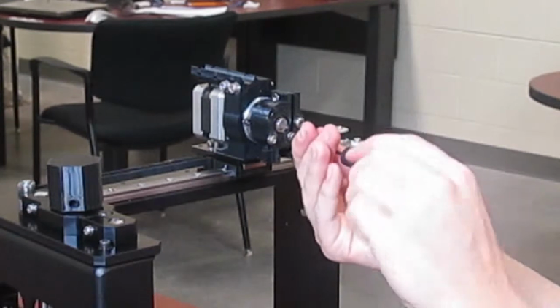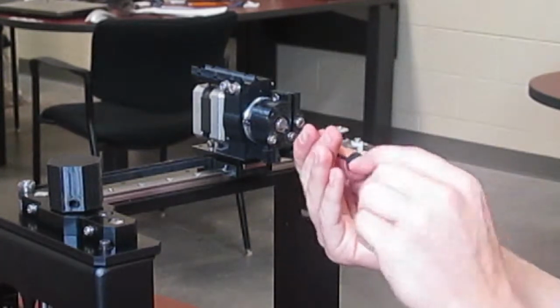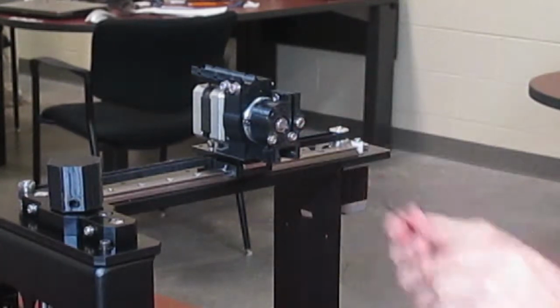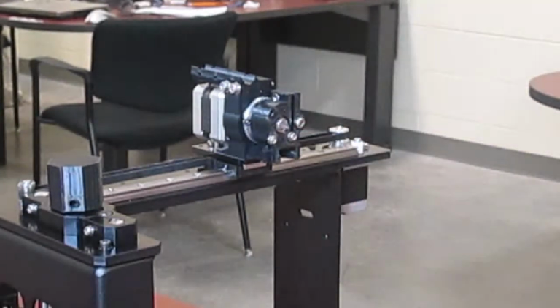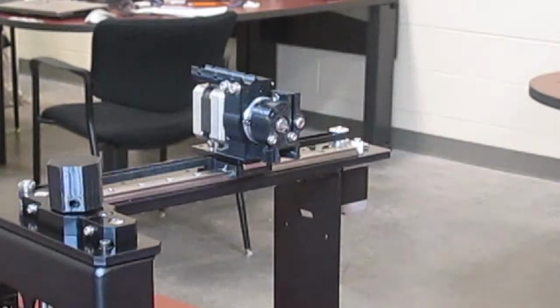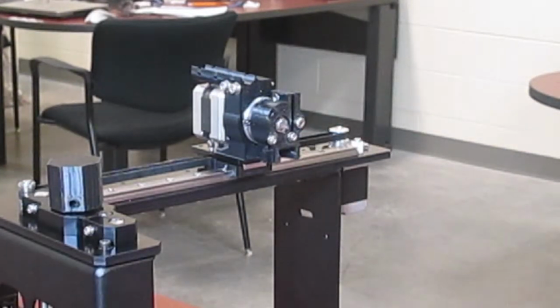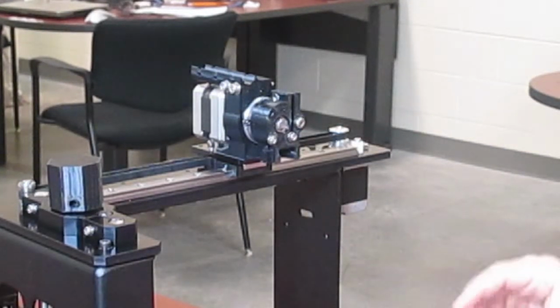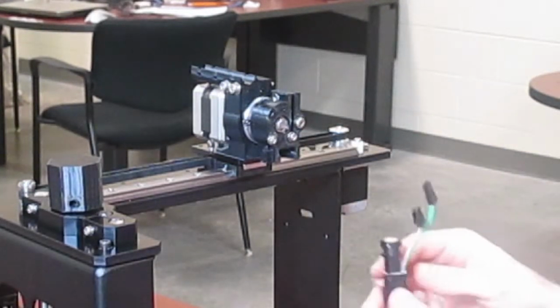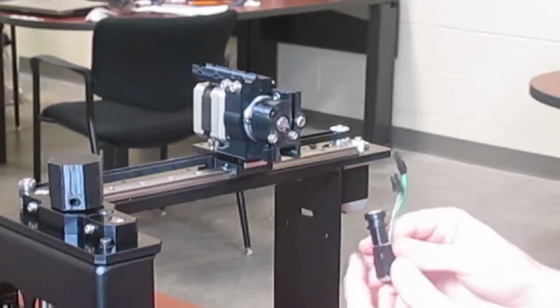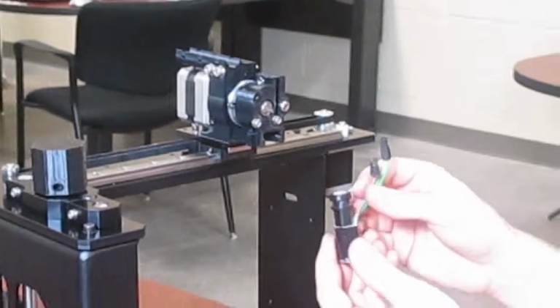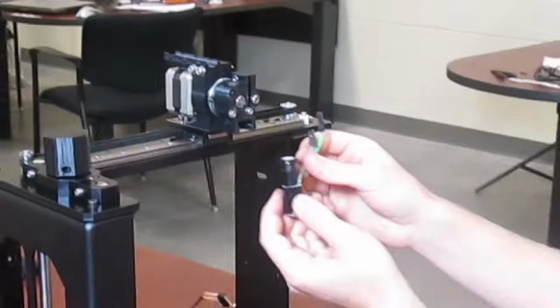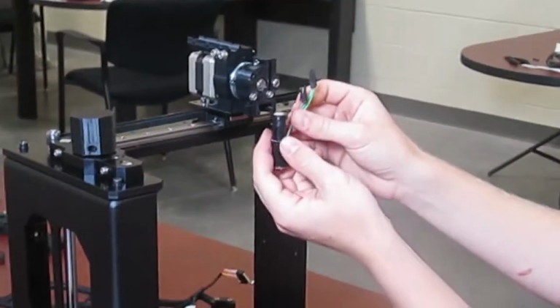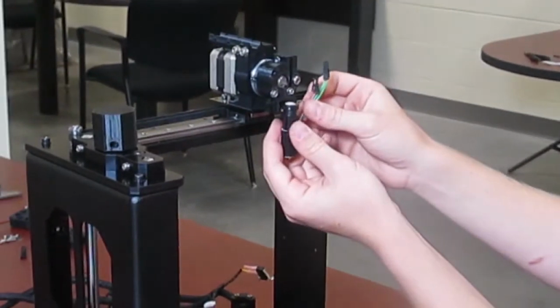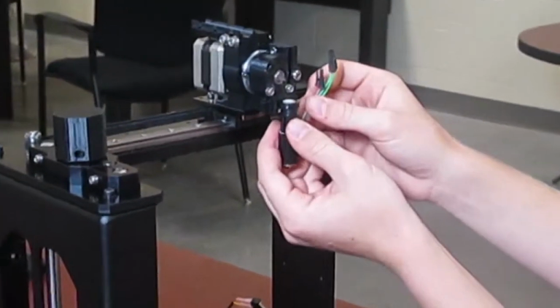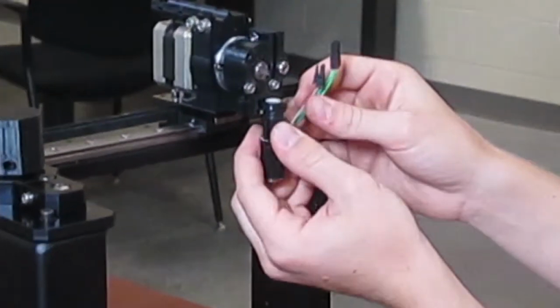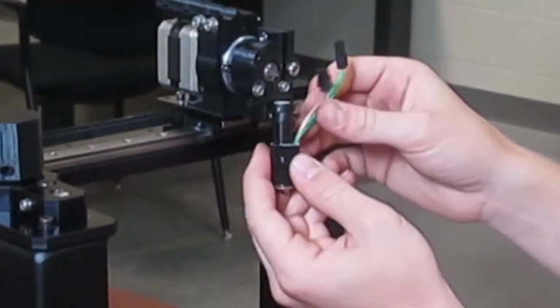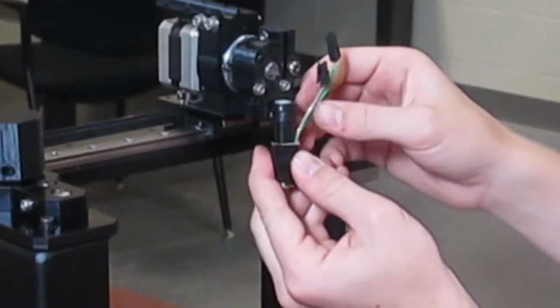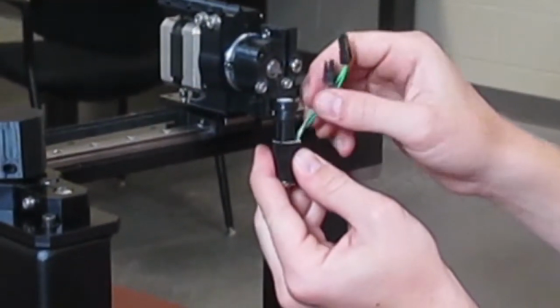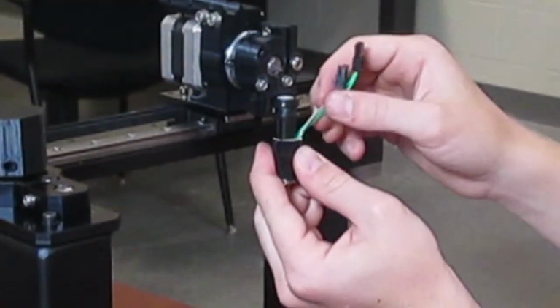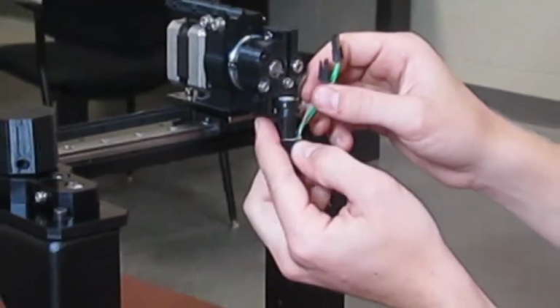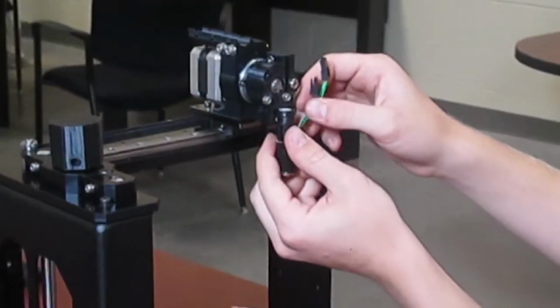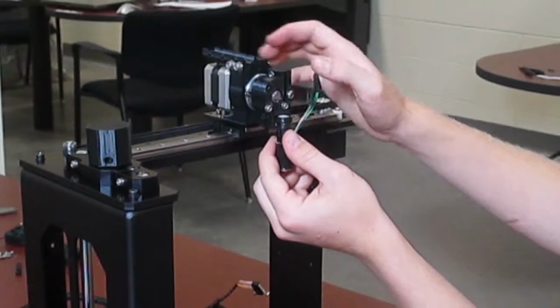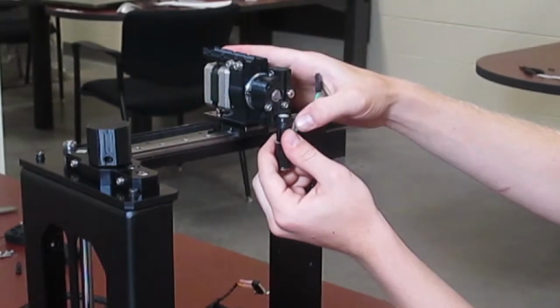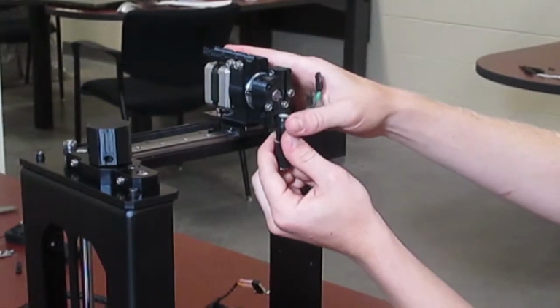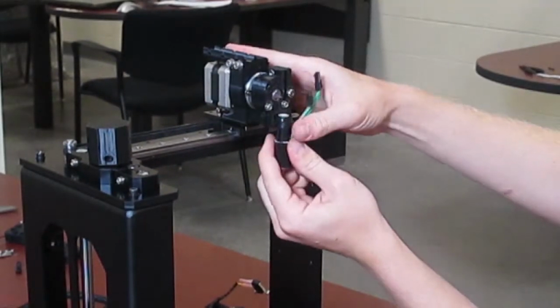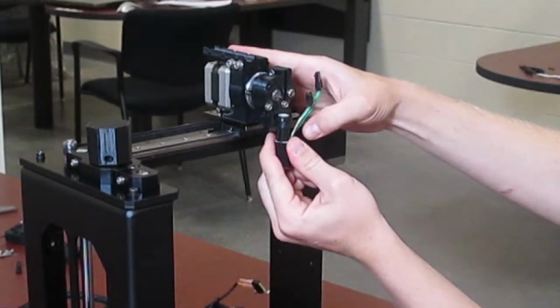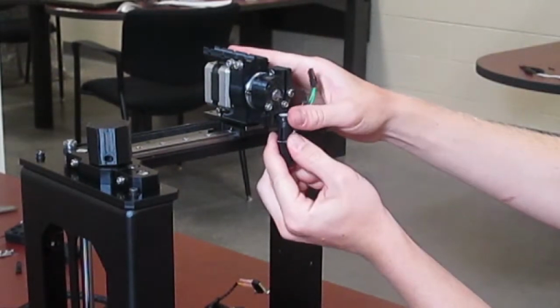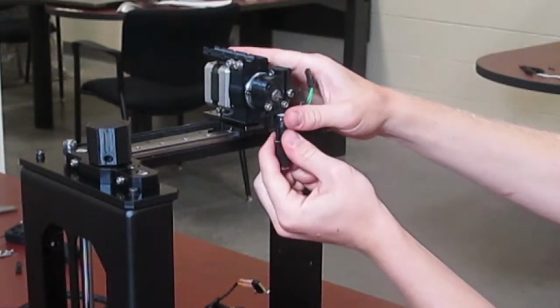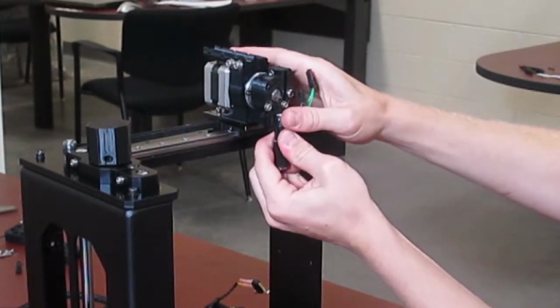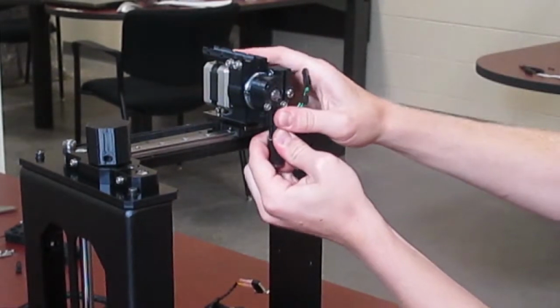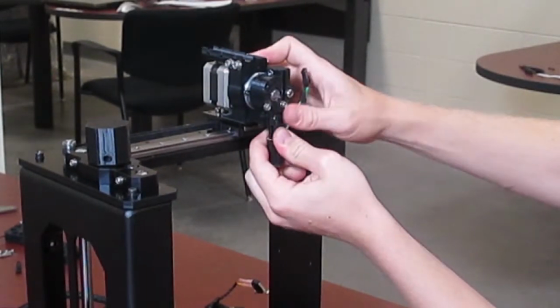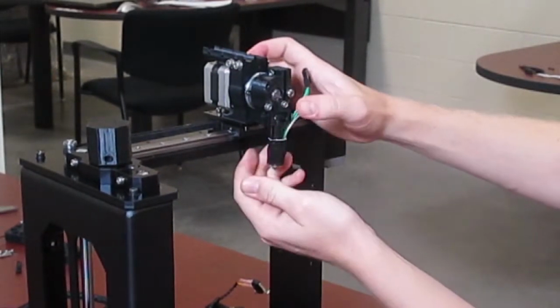Next we're going to slide the hot end into place. The hot end slides into place in the bottom of the filament drive. Make sure the wires are coming out to the right. Take the hot end and push it in — it should fit snugly.